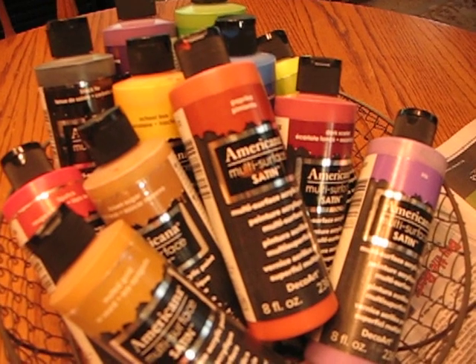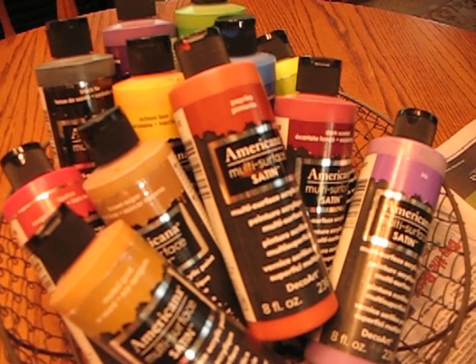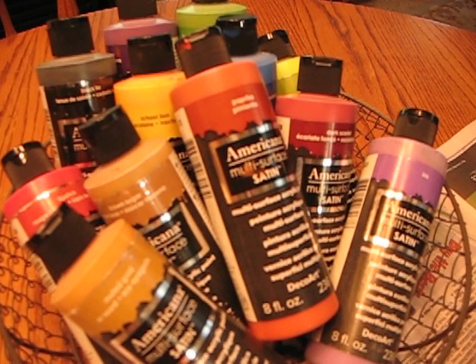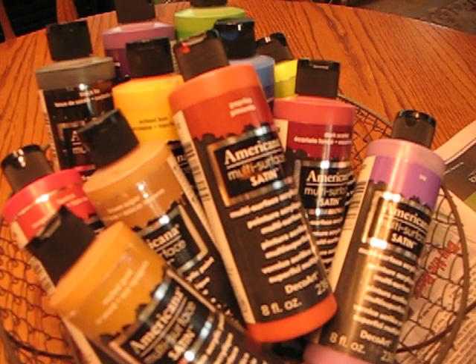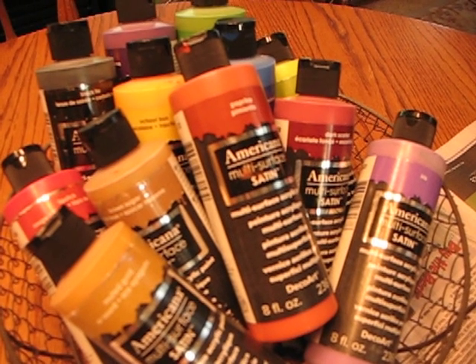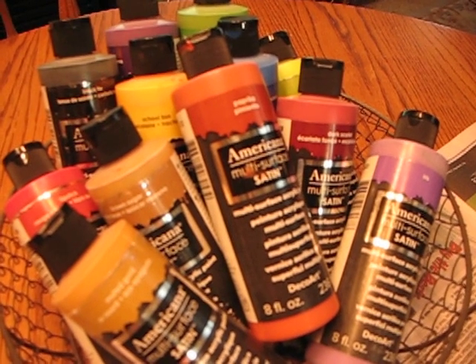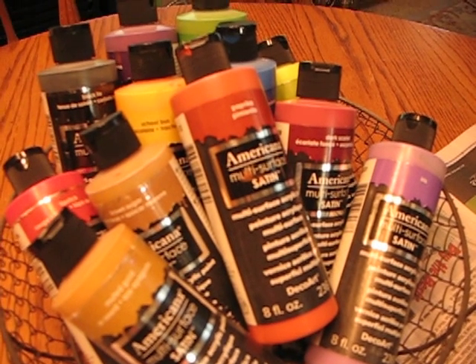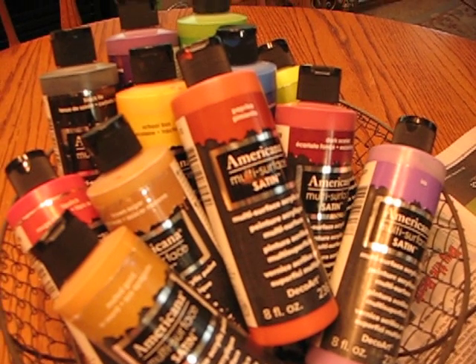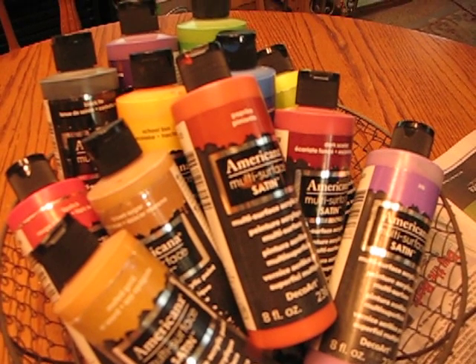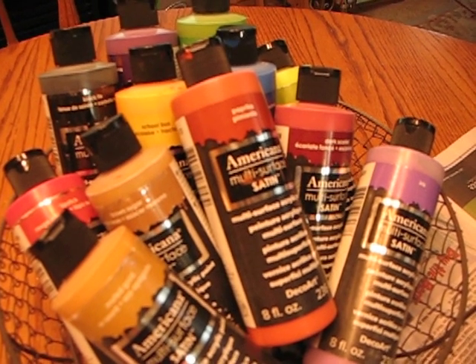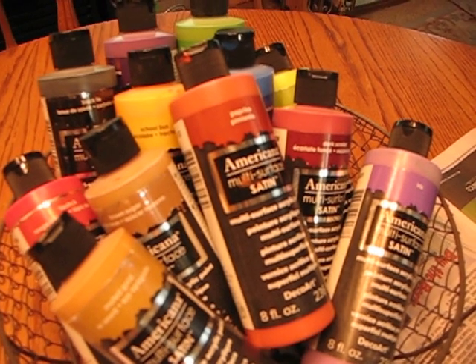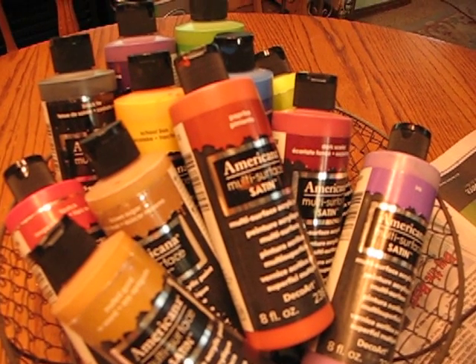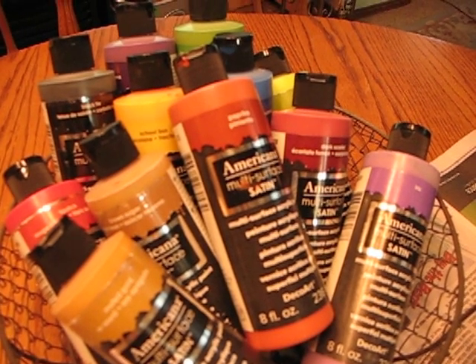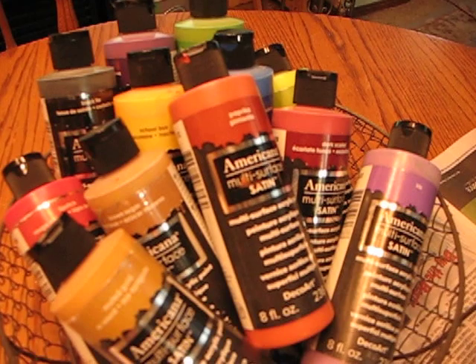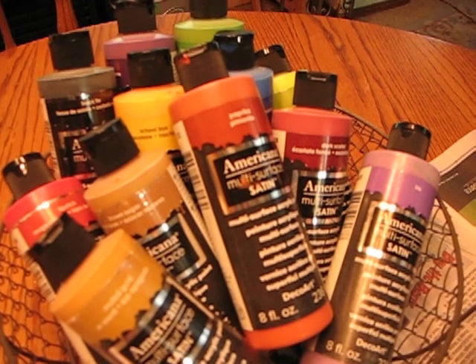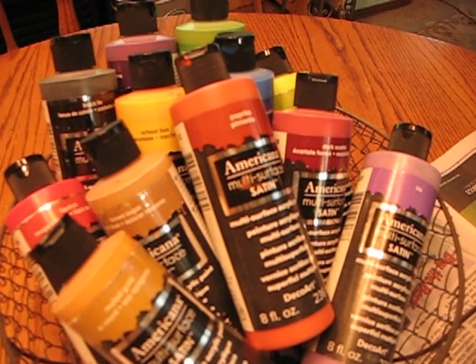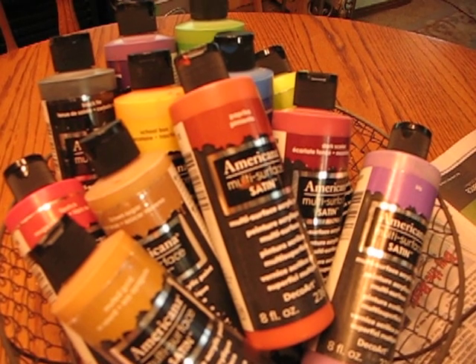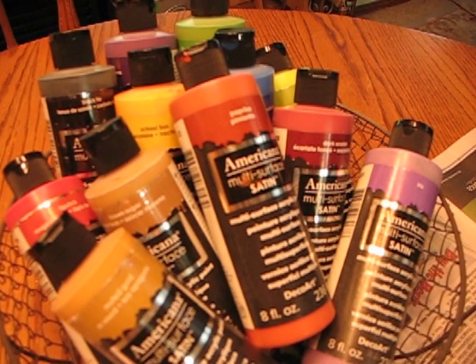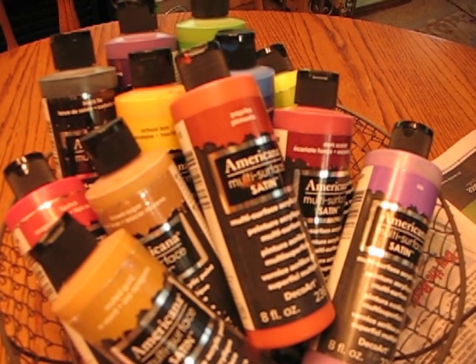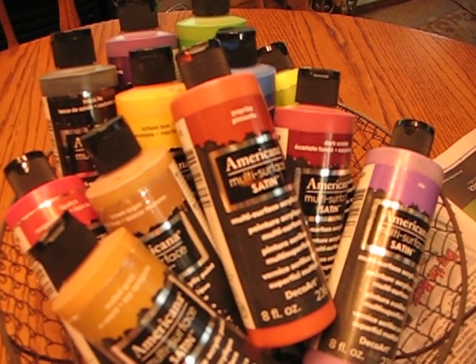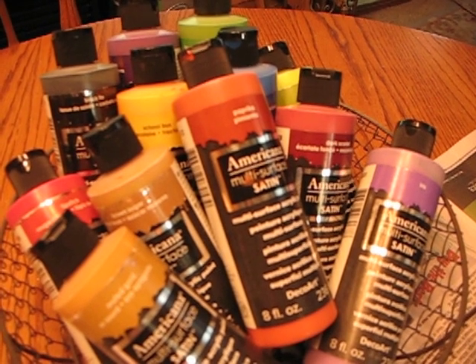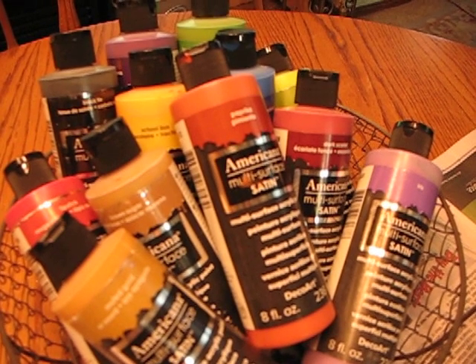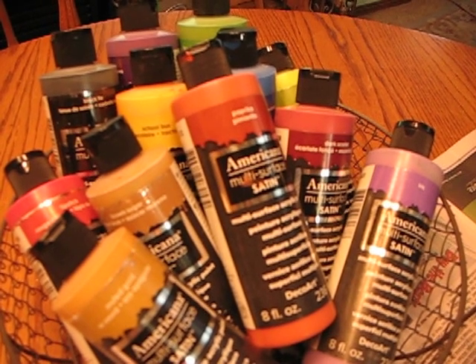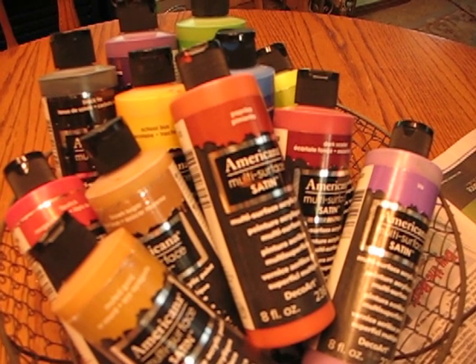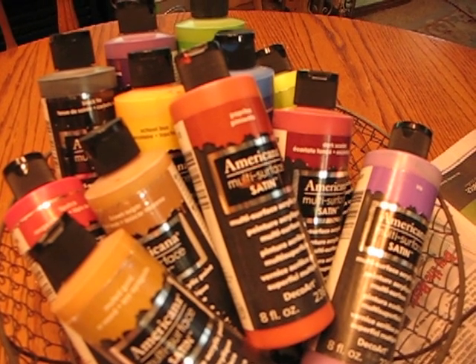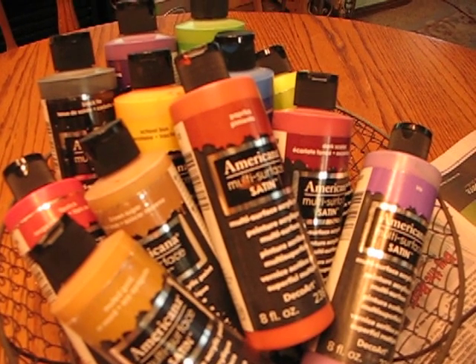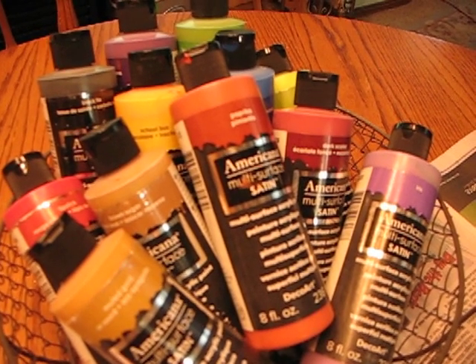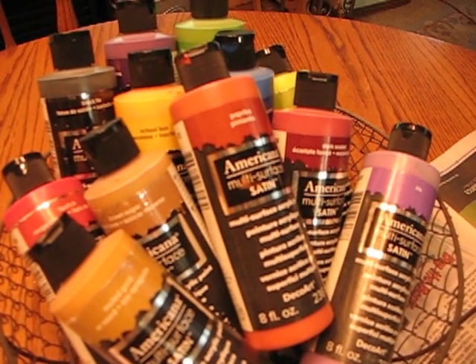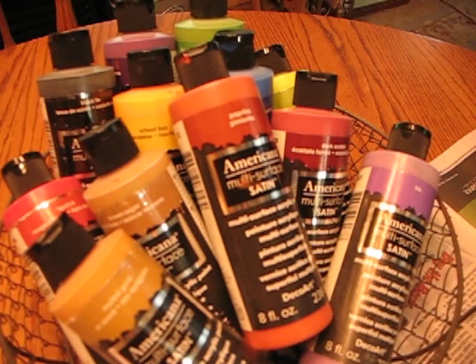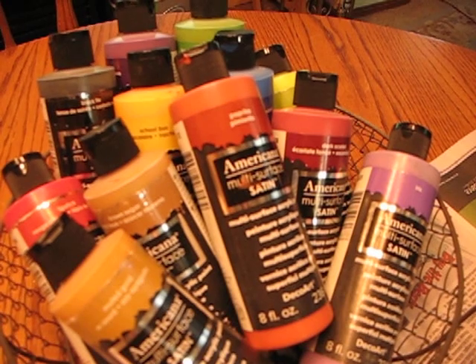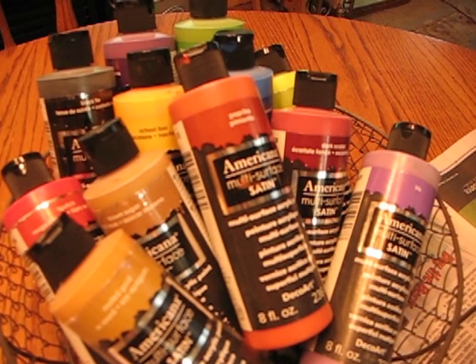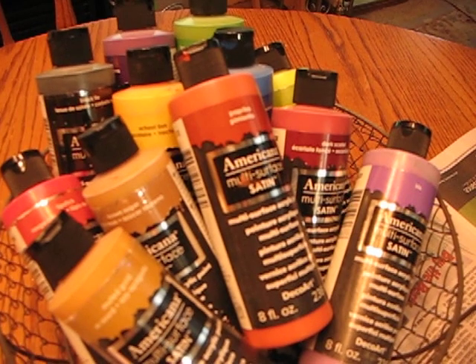Good morning, YouTube. It's CJ here, and I'm going to do a little bit of painting this morning. I have flowers in mind, but we'll see what it all comes out as.